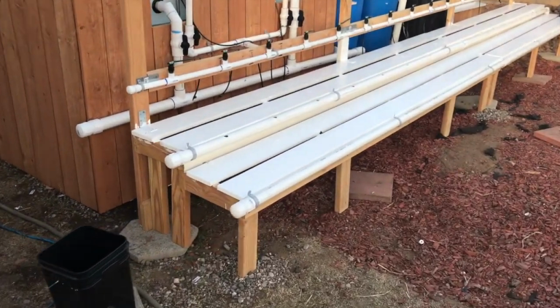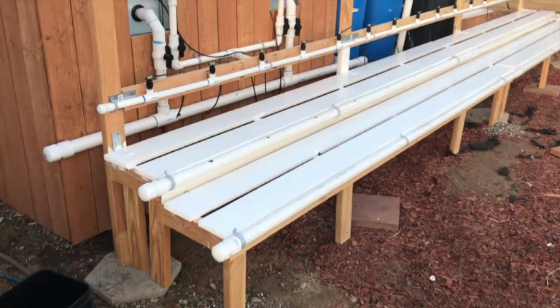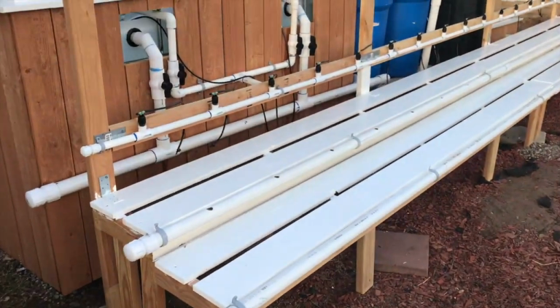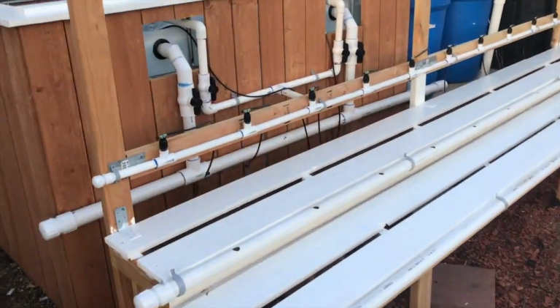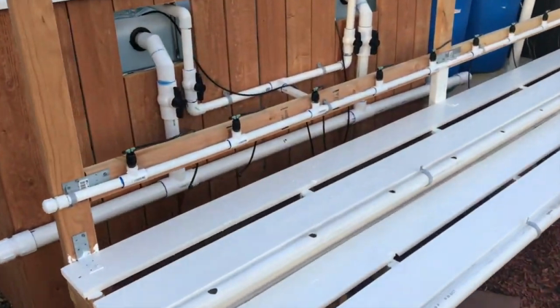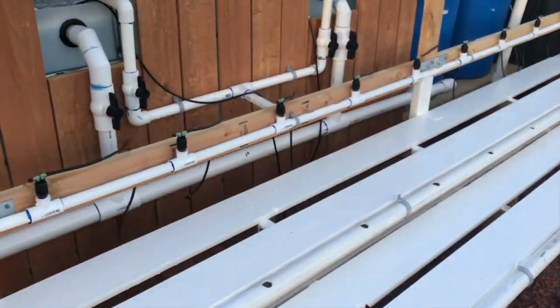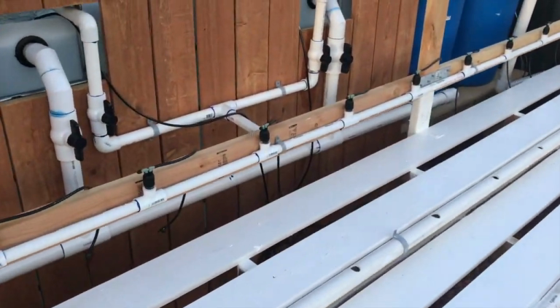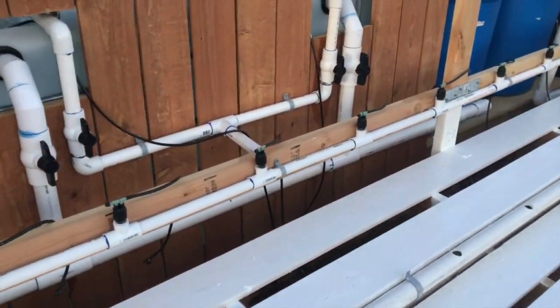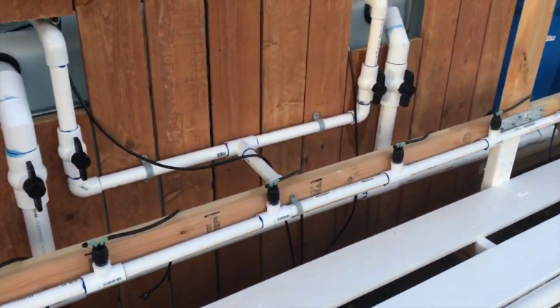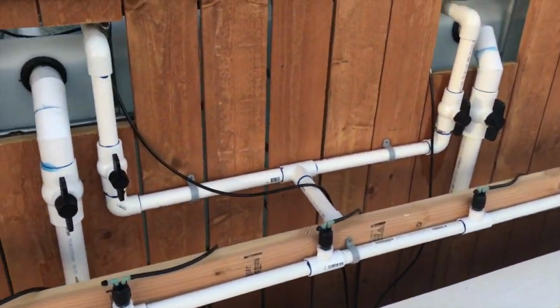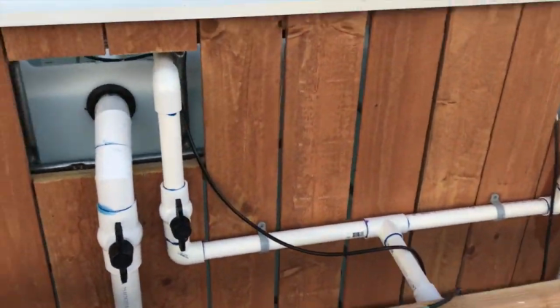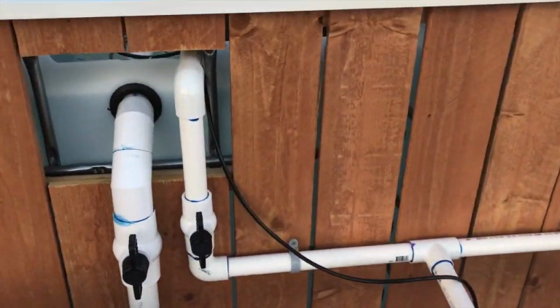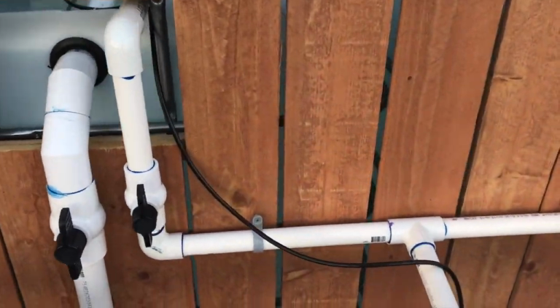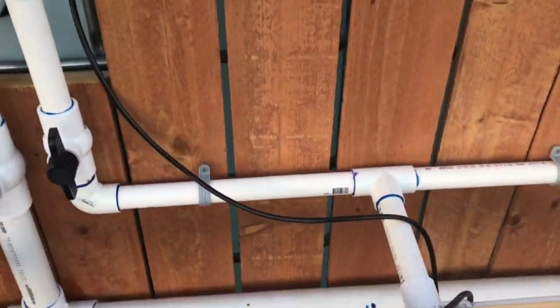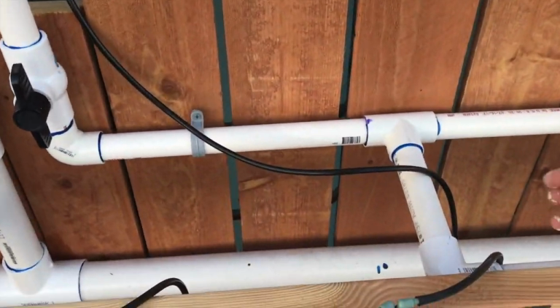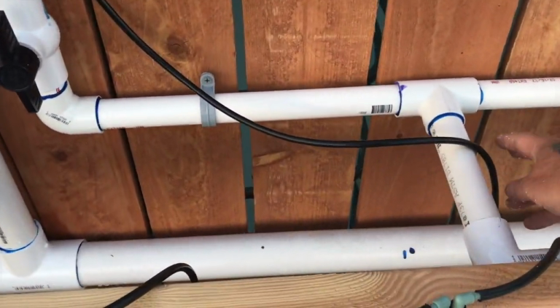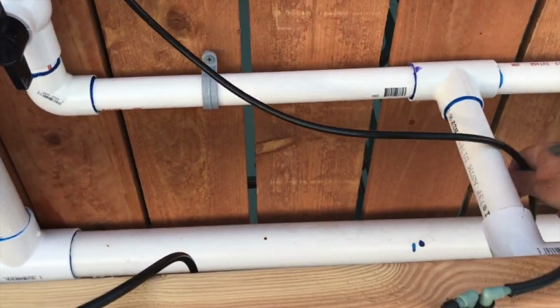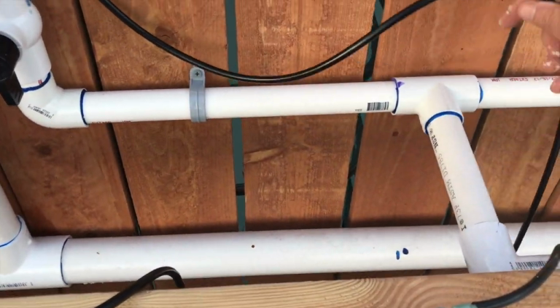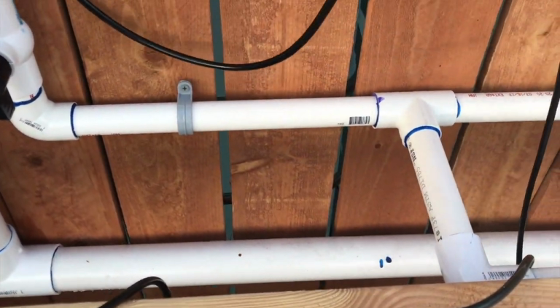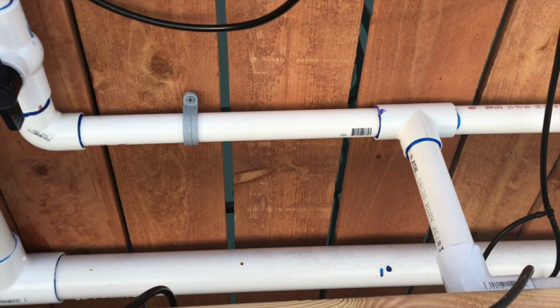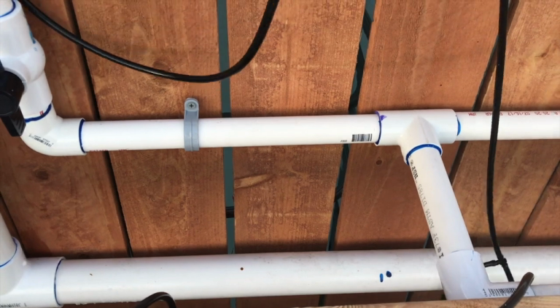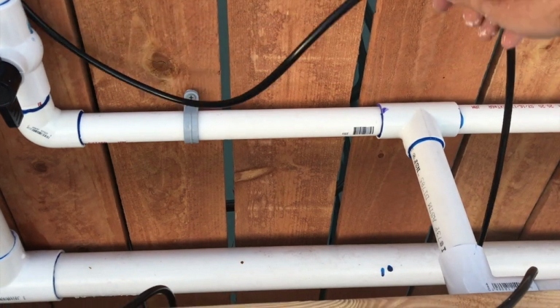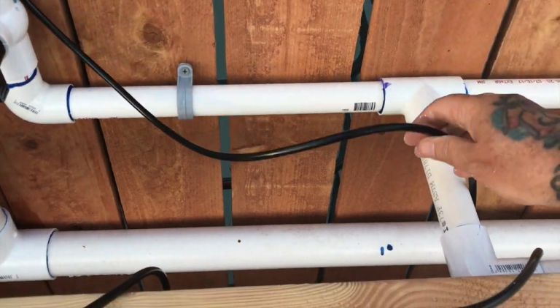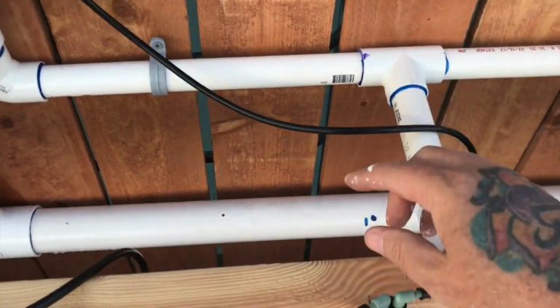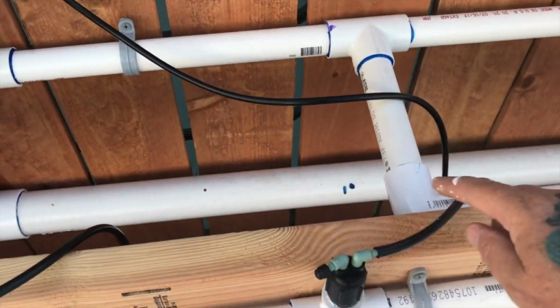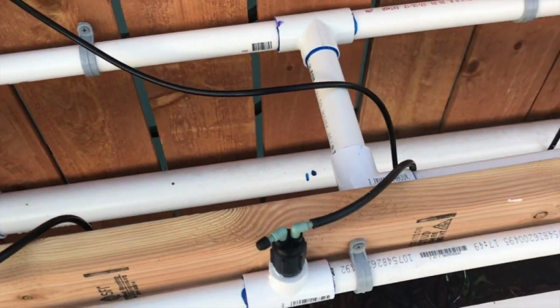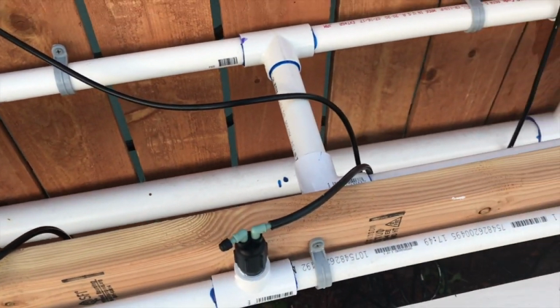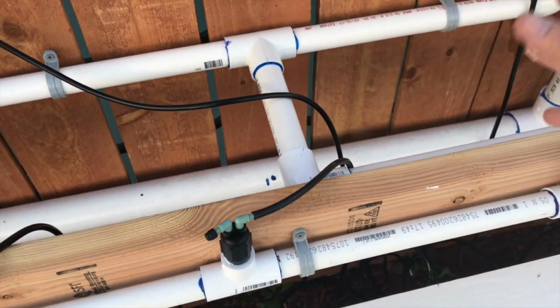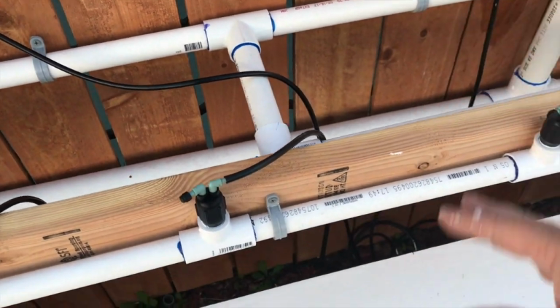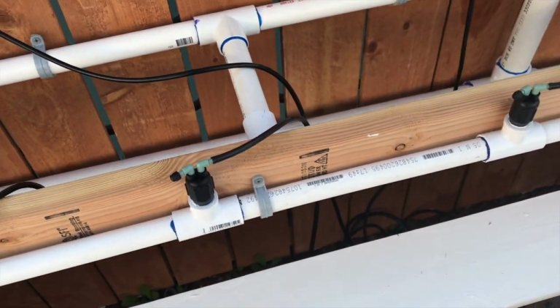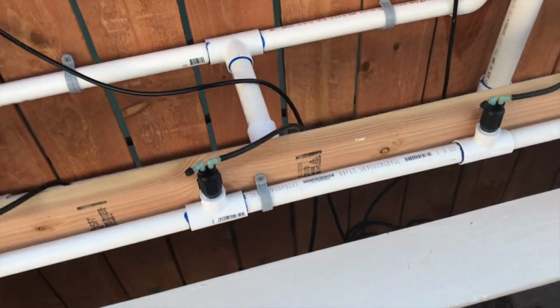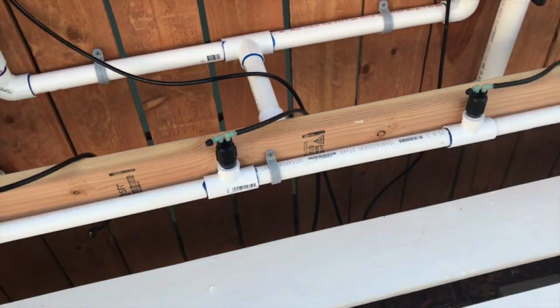Here are the airline hoses - I'm gonna shorten them and staple them along the board. Just kind of thrown there for now.